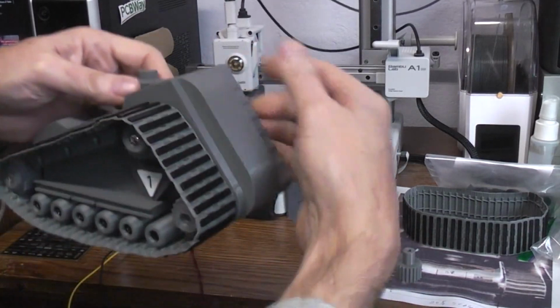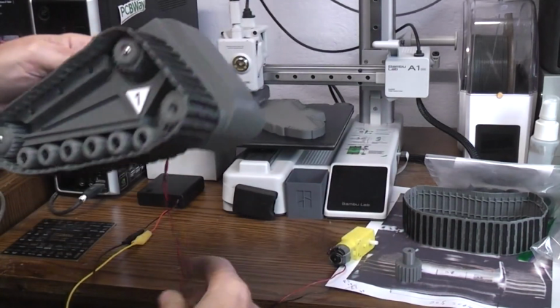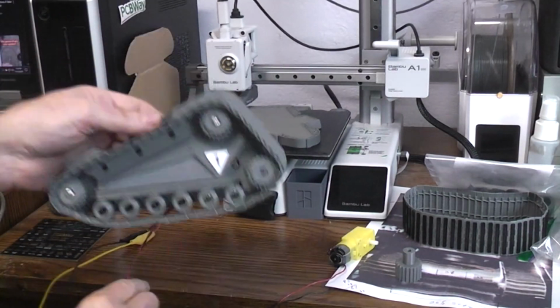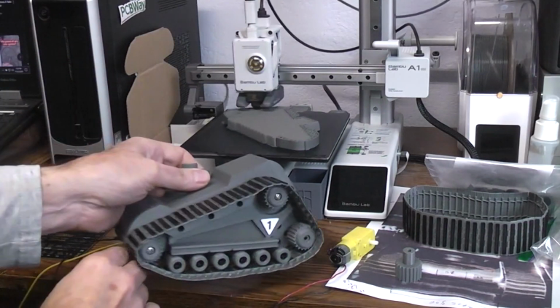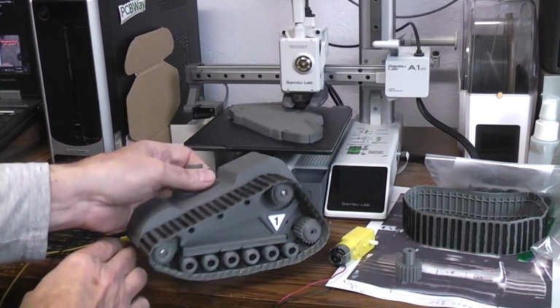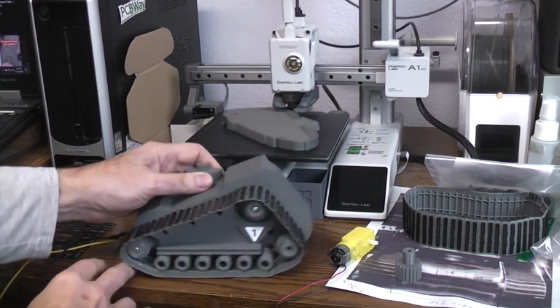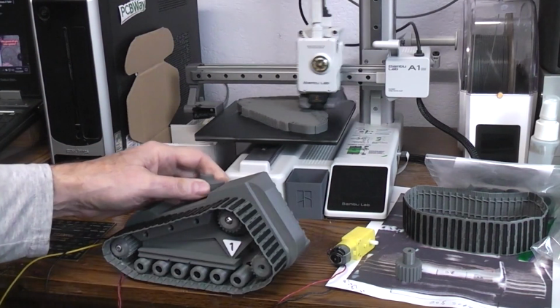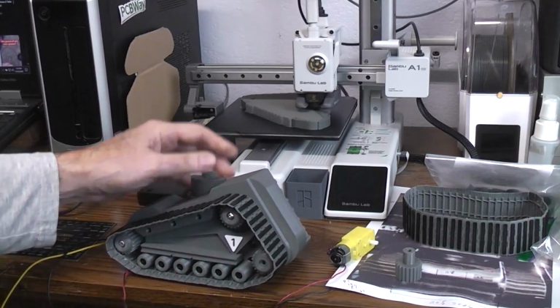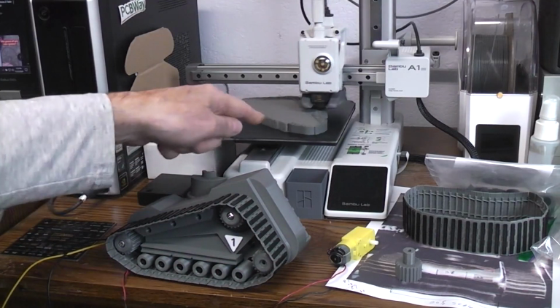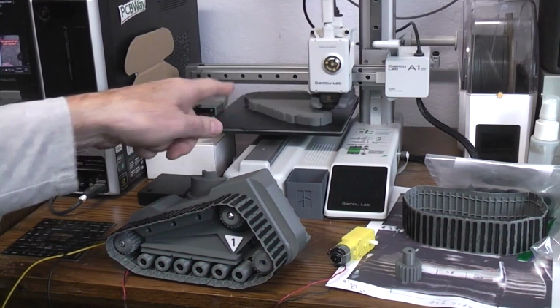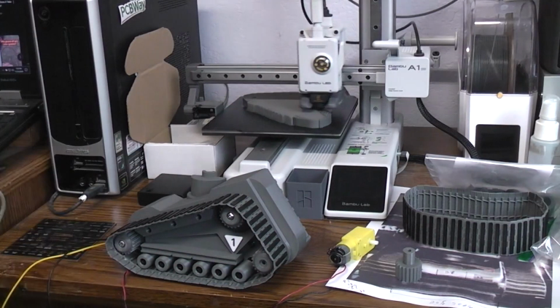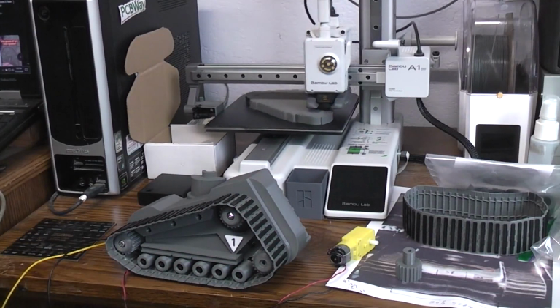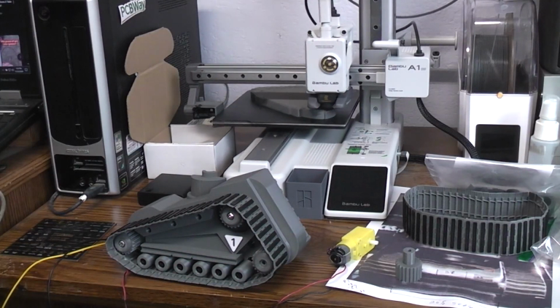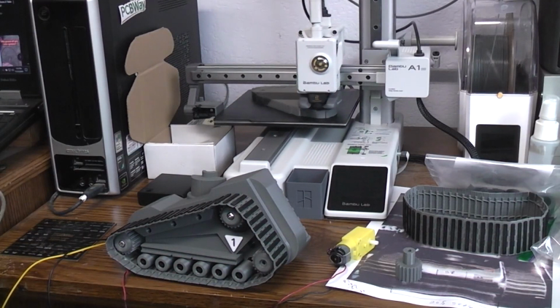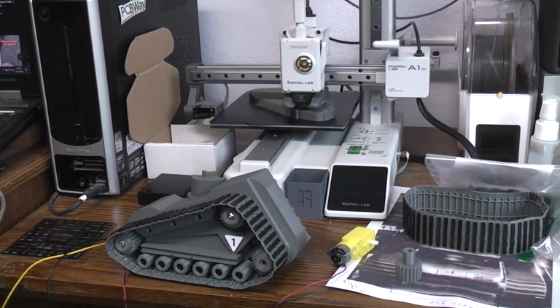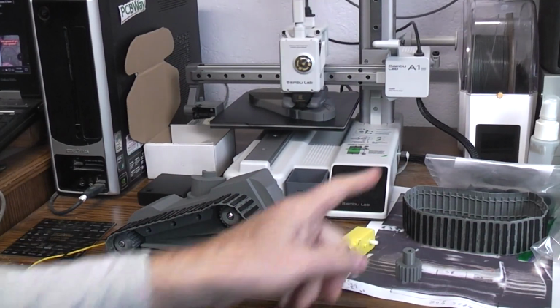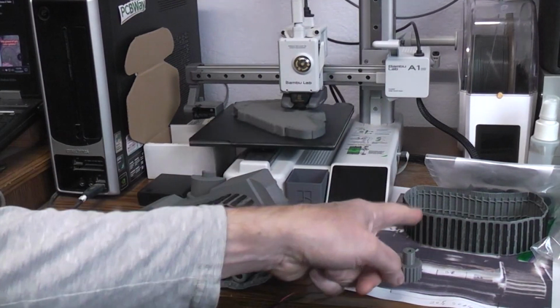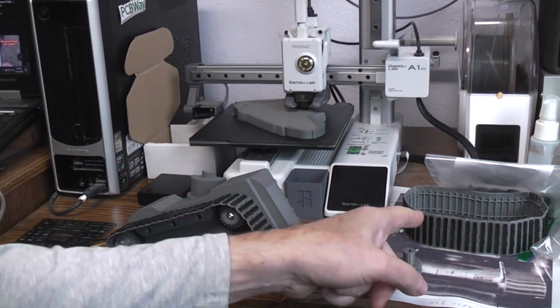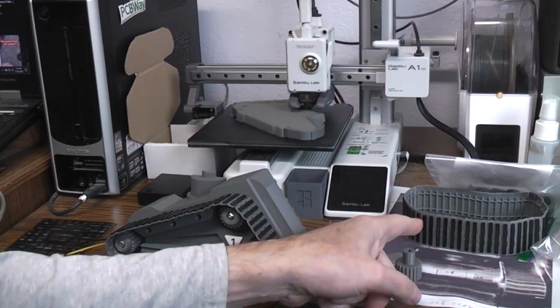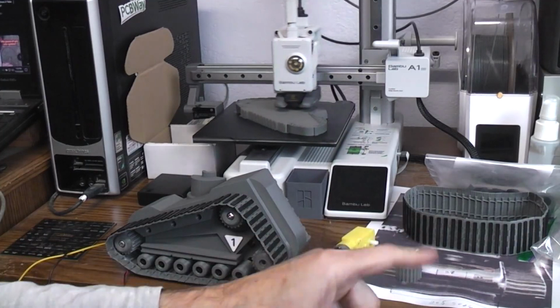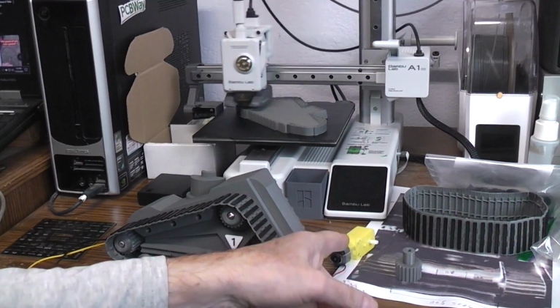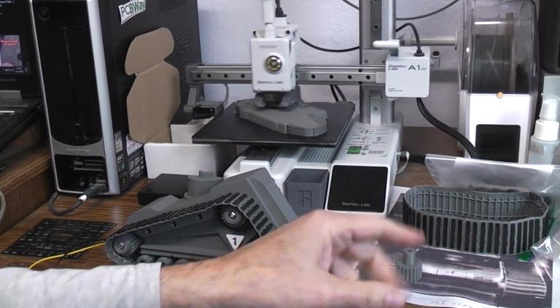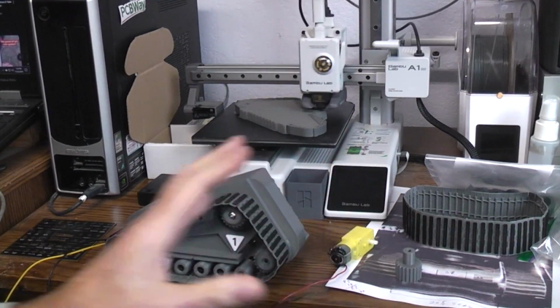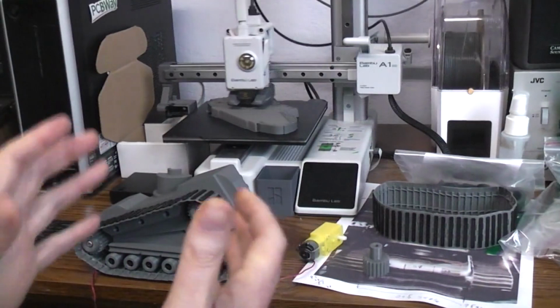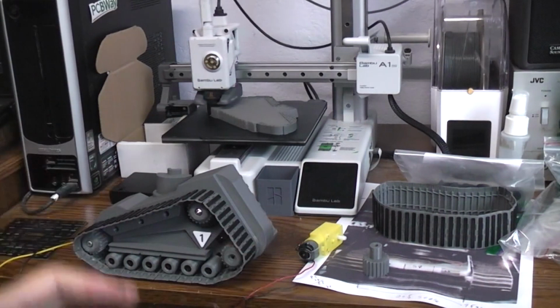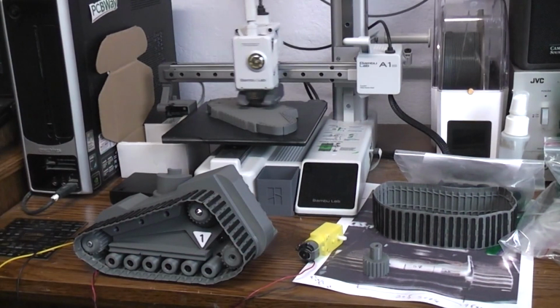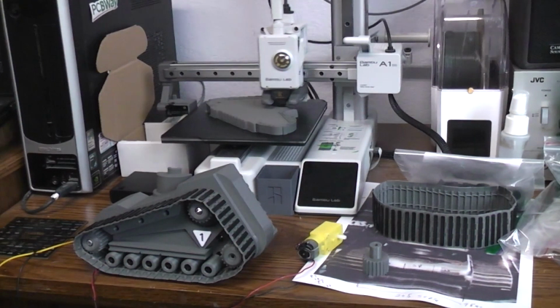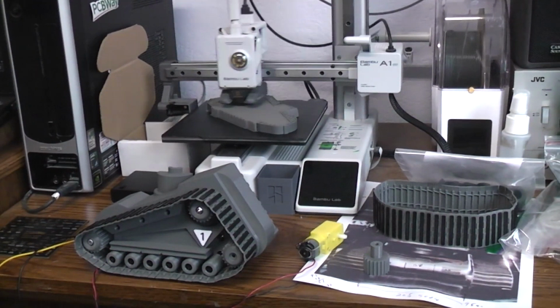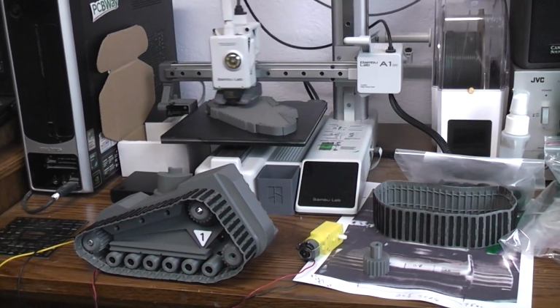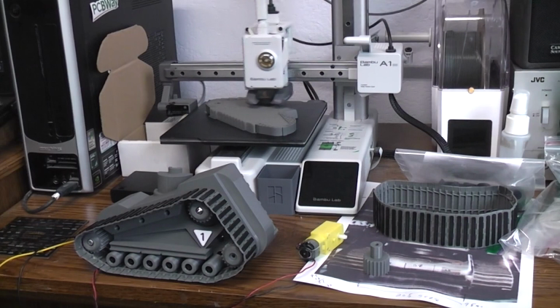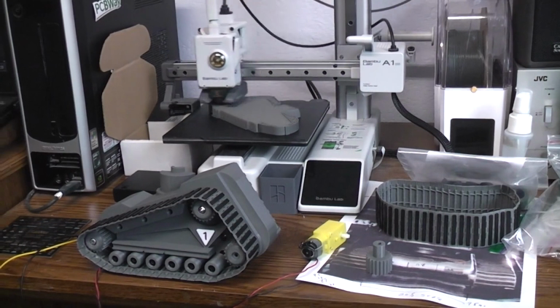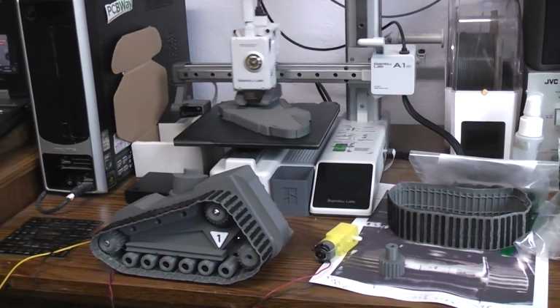This has got about another four hours to go before that side's done. Then I'll assemble its track and motor and hook the two halves together, and we'll see what happens from there.